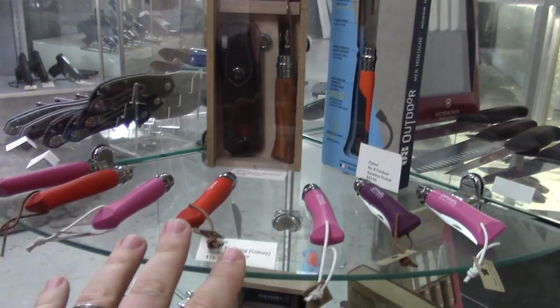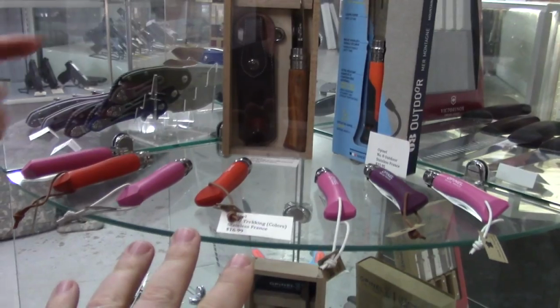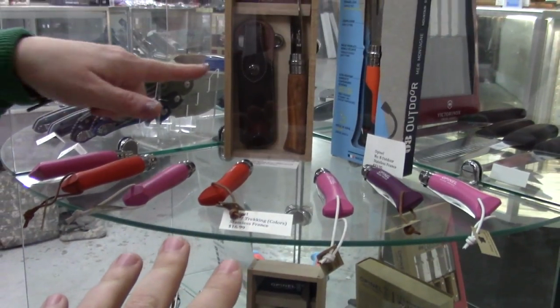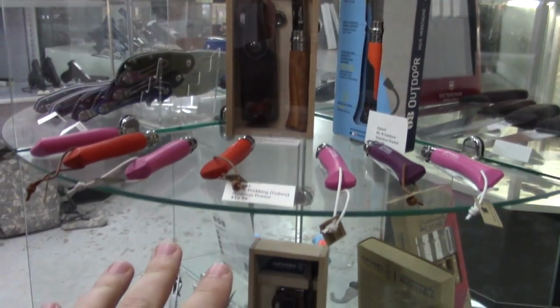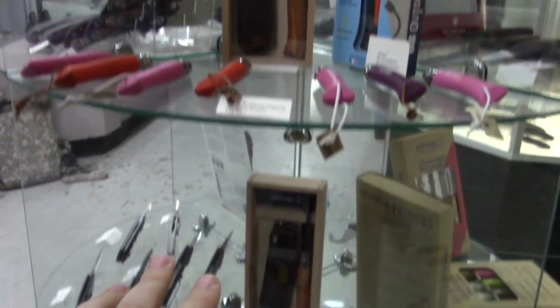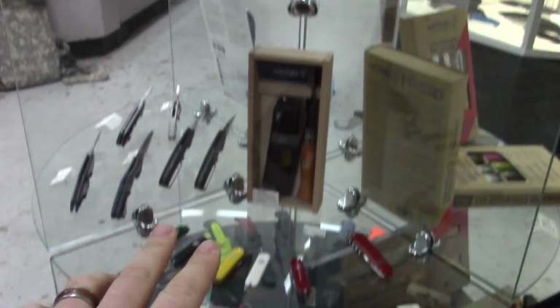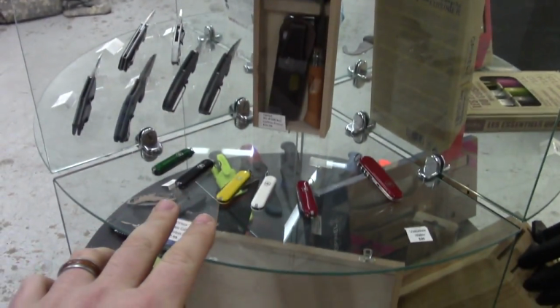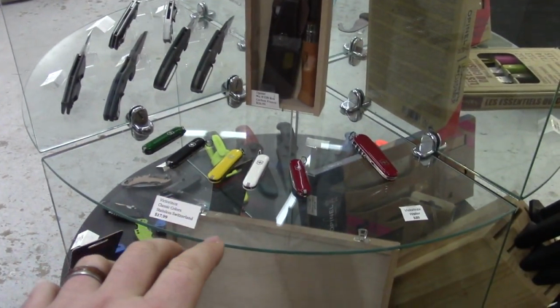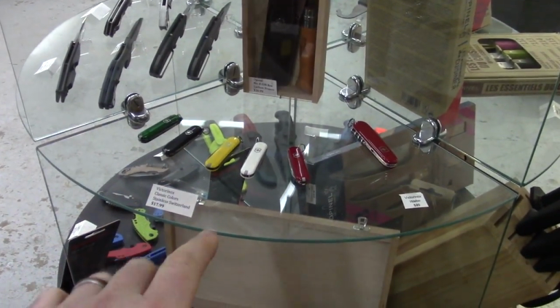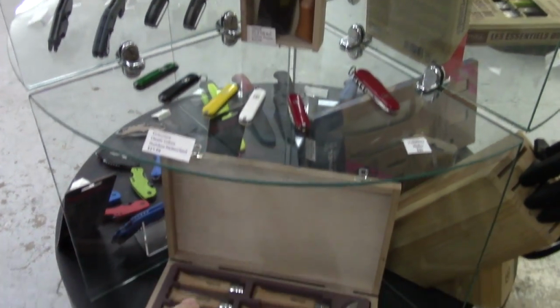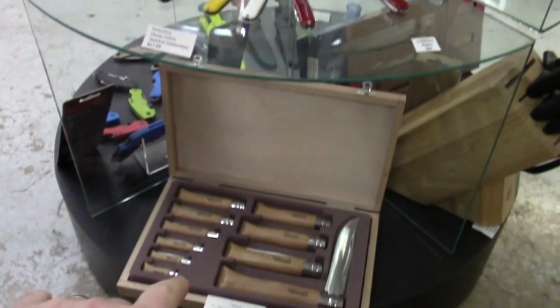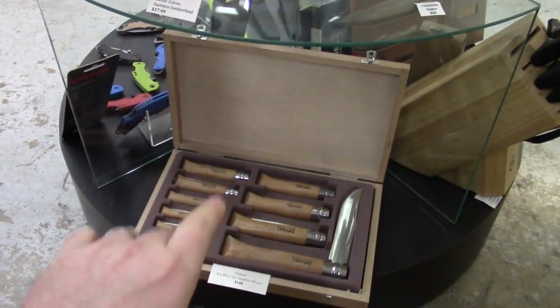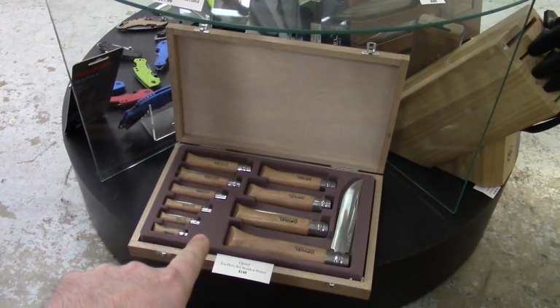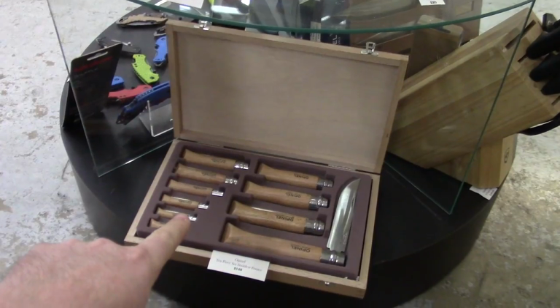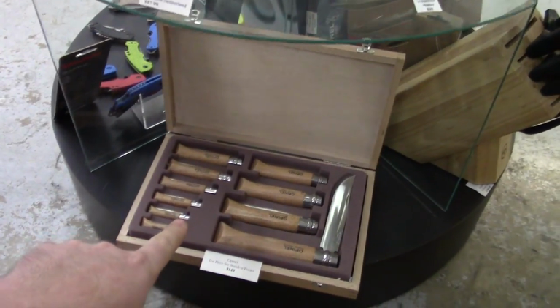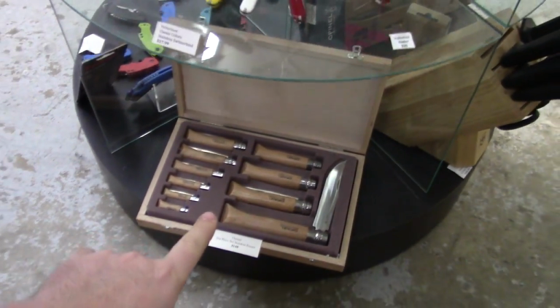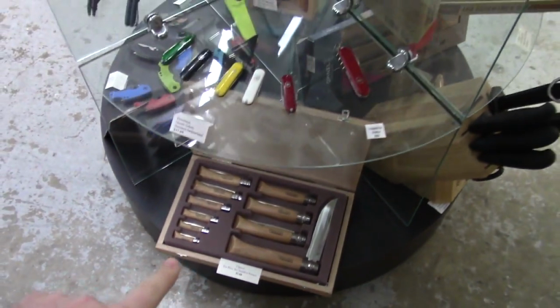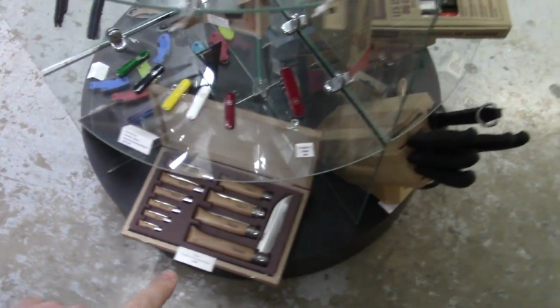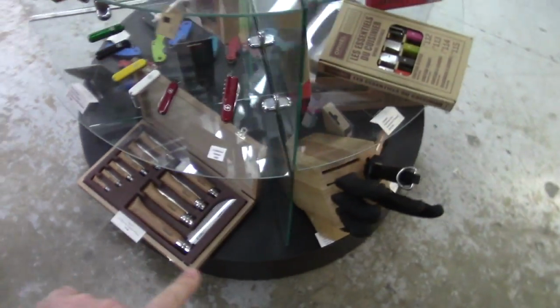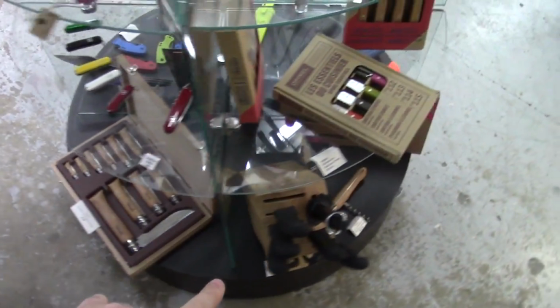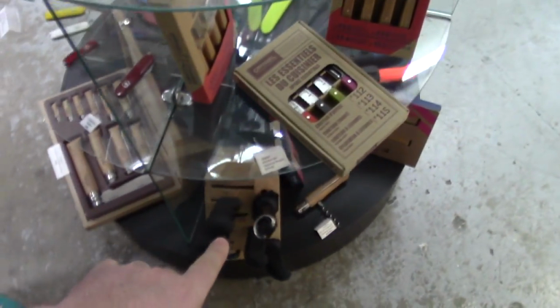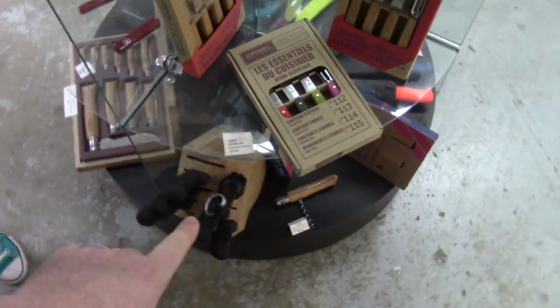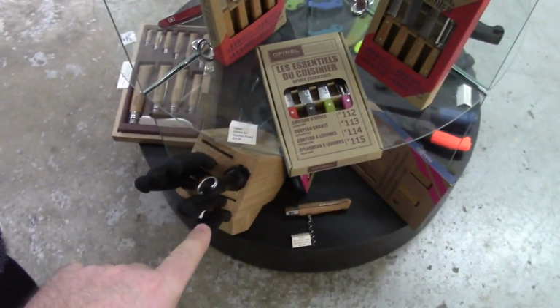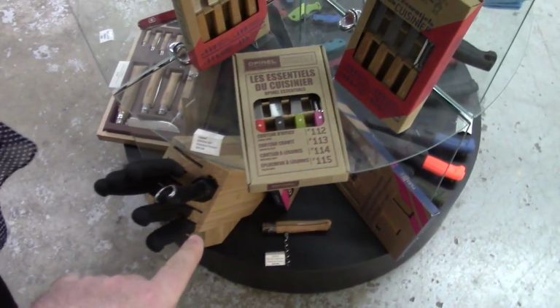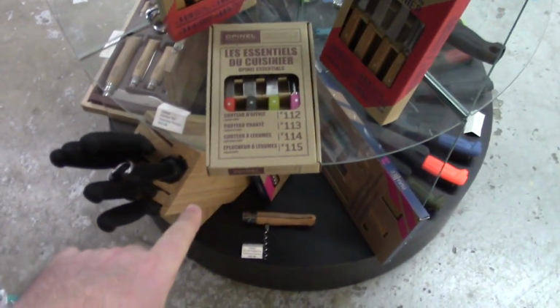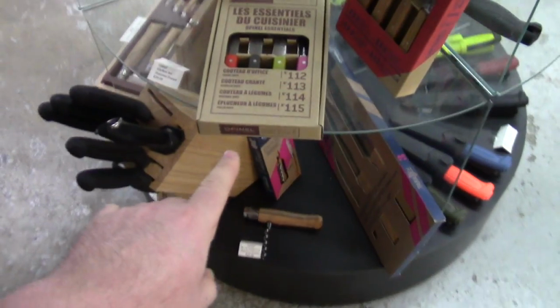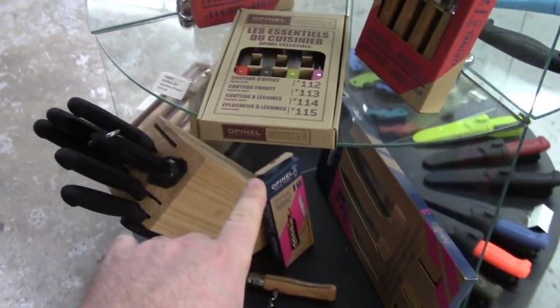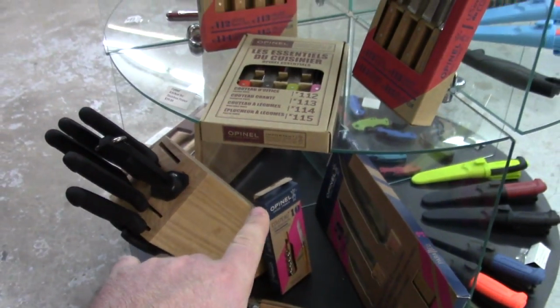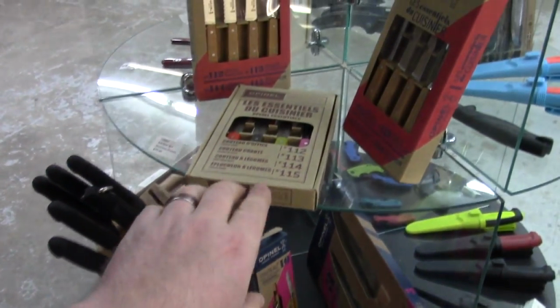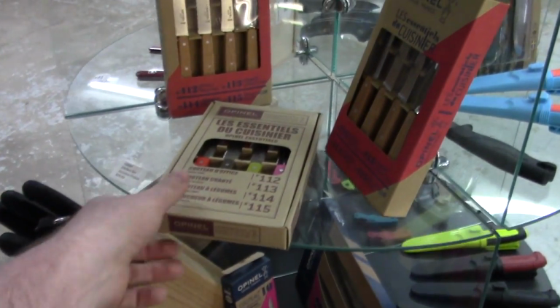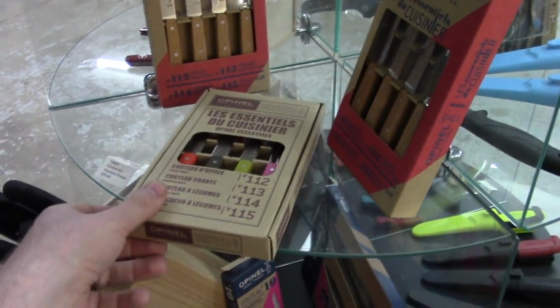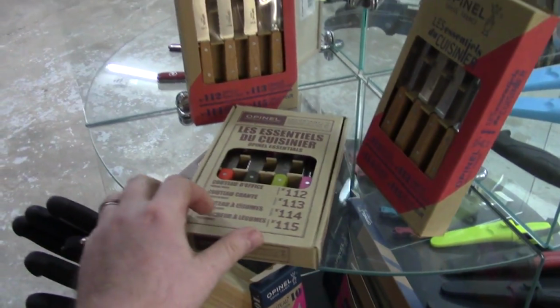Lots of Opinels. Oh, that one's pretty — I like the colors. Swiss Army knives — a whole set, kind of a neat little set. Kitchen knives too. I could probably leave with something like one of these sets.